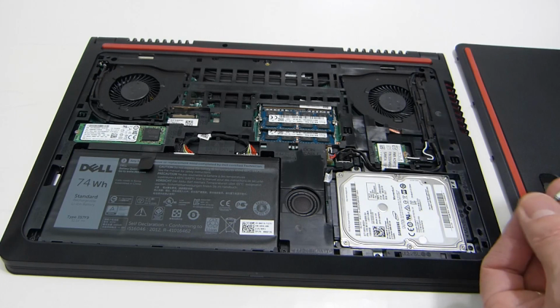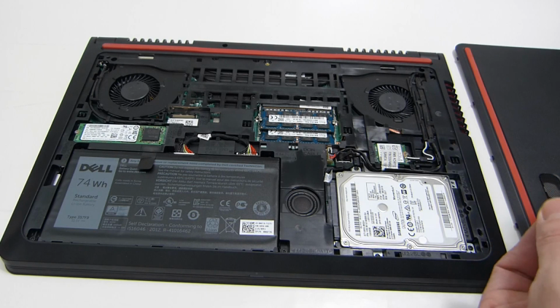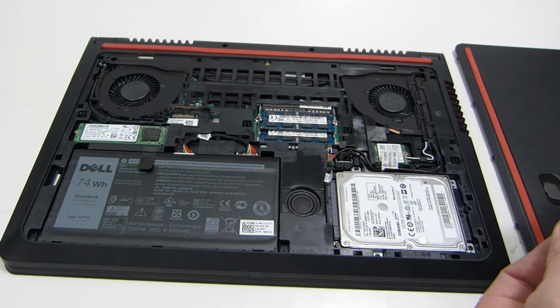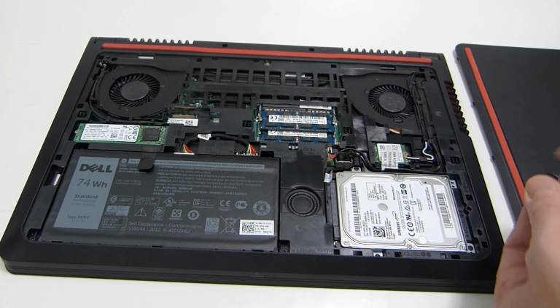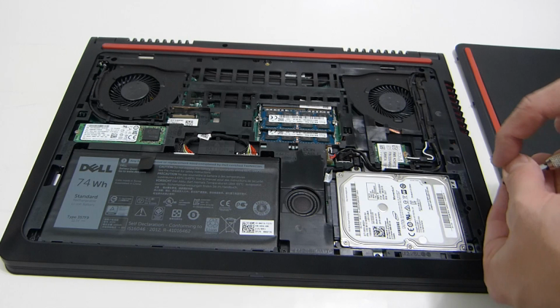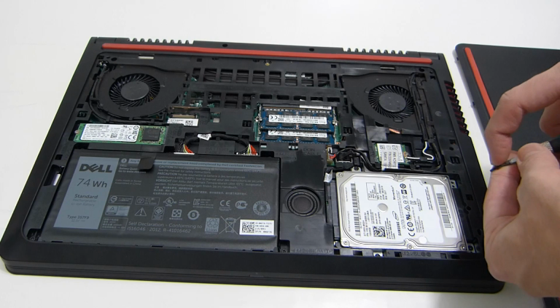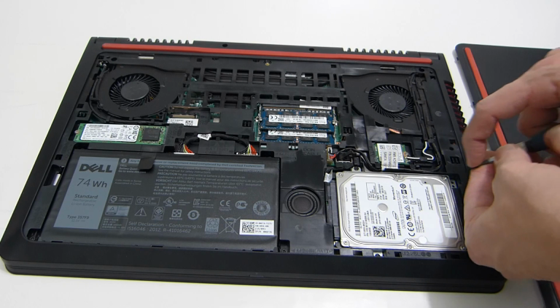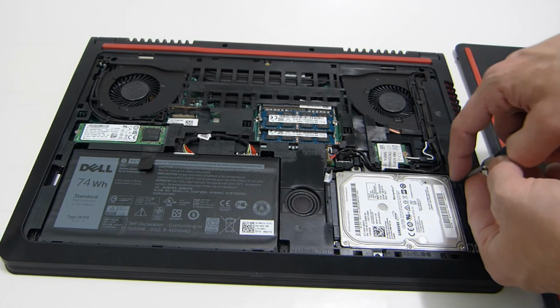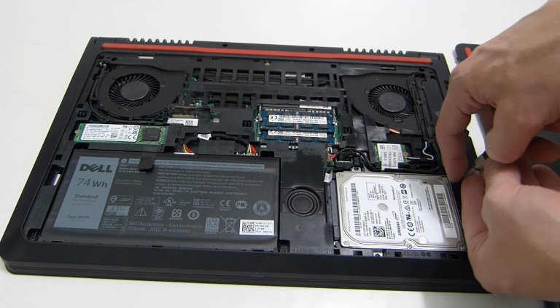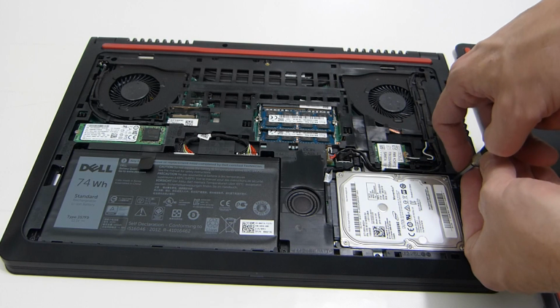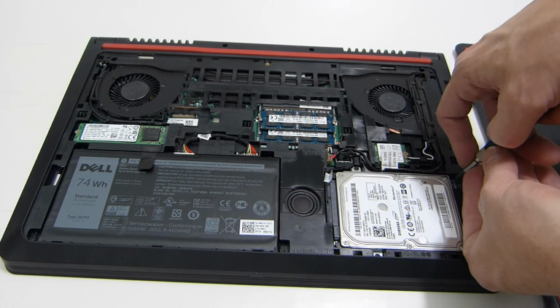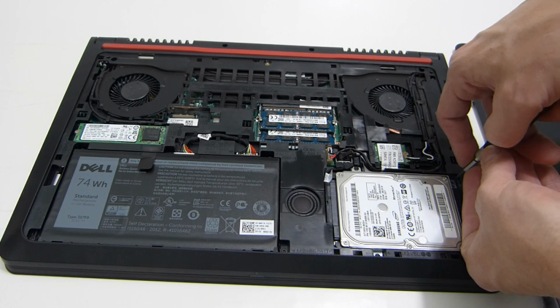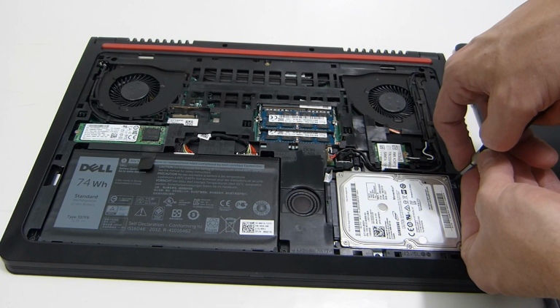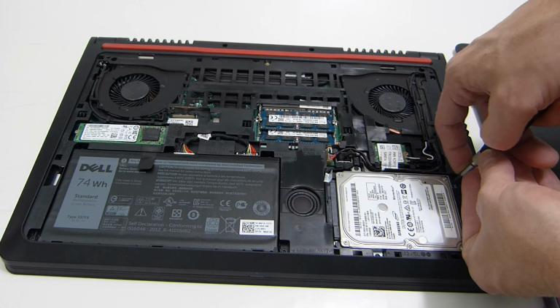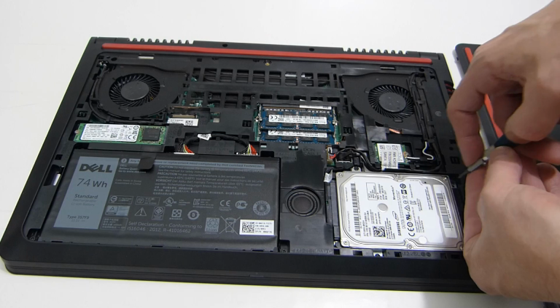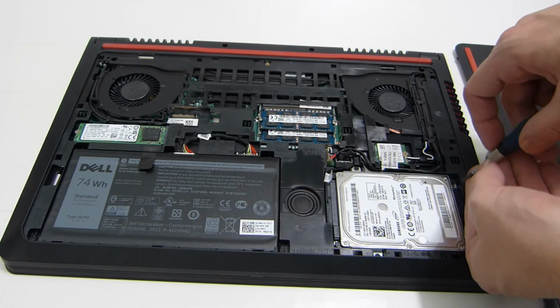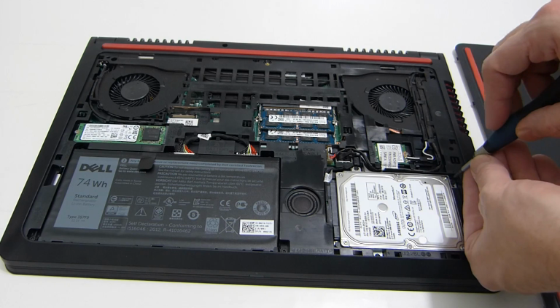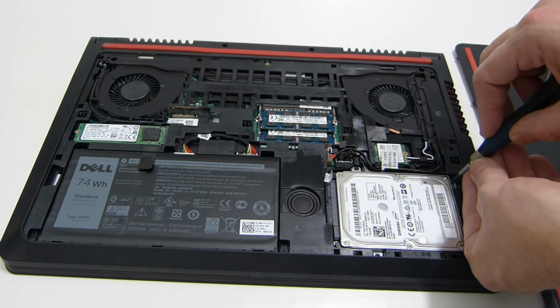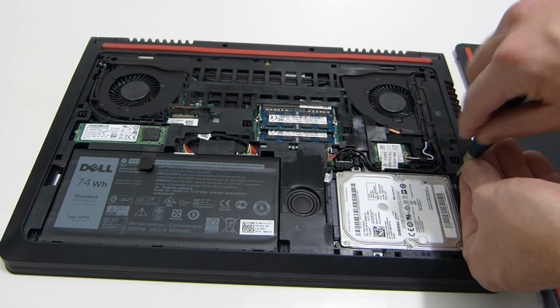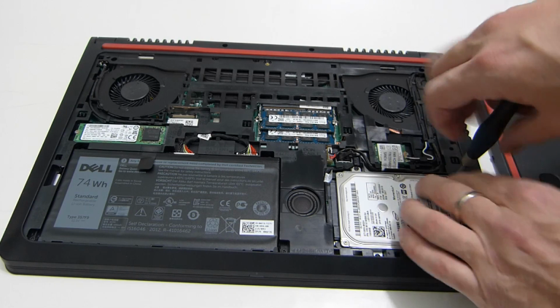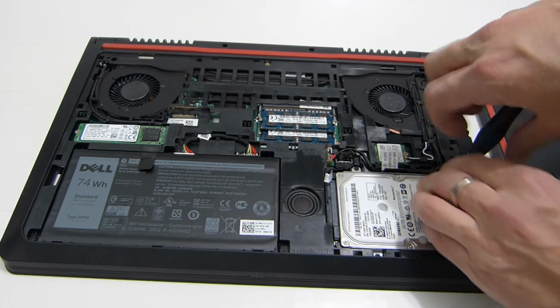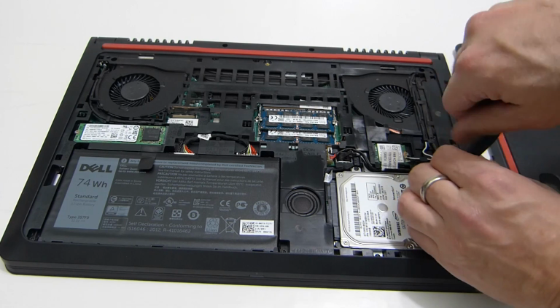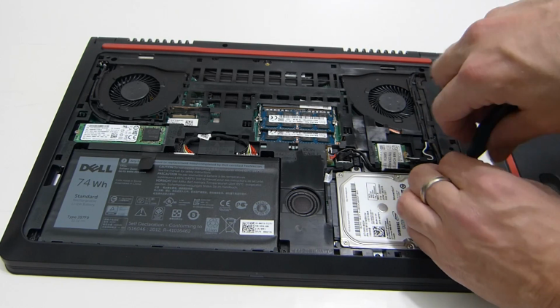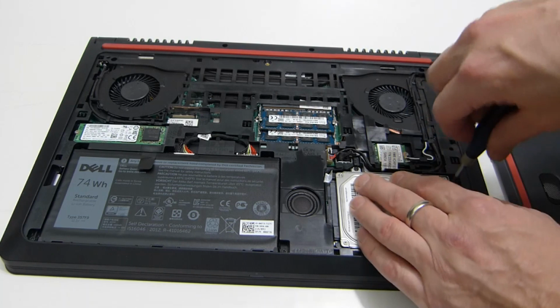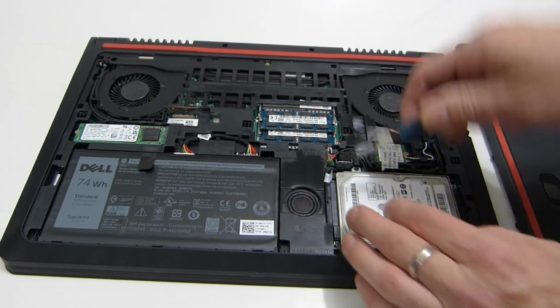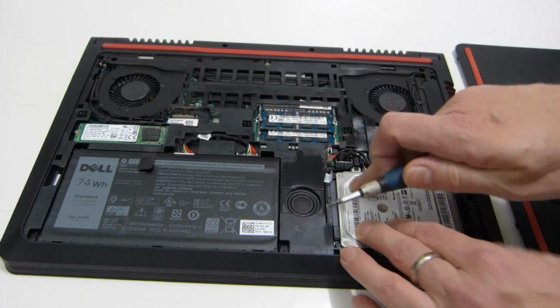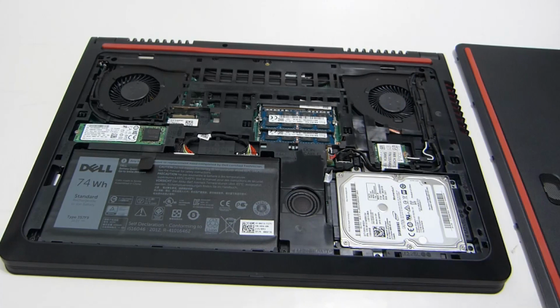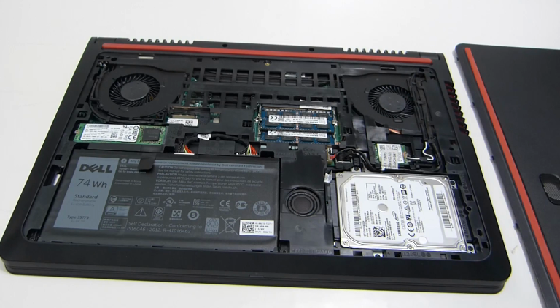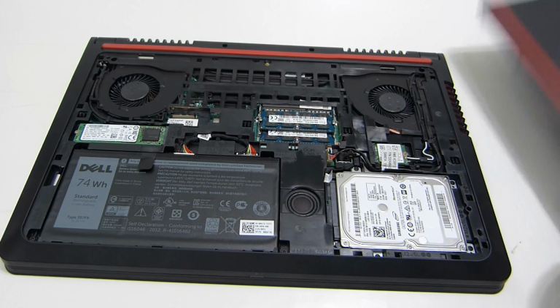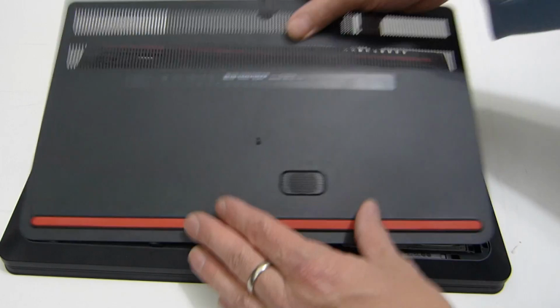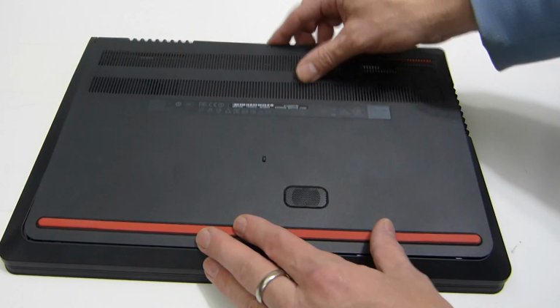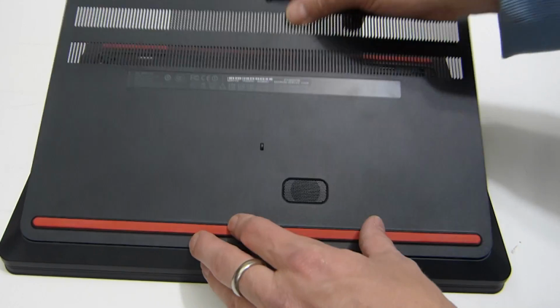You'll be able to pop off the antenna connectors — they are not soldered on, they are actually just little pop-off clip connectors. And that is it. Let's get the back panel back on.